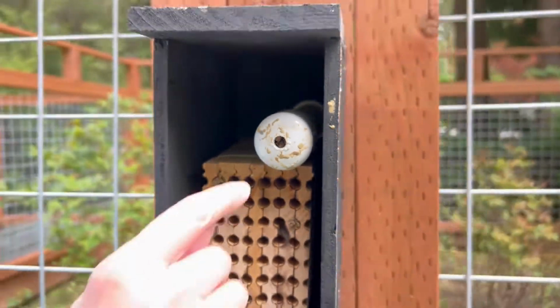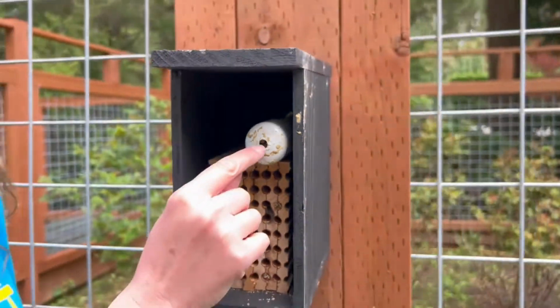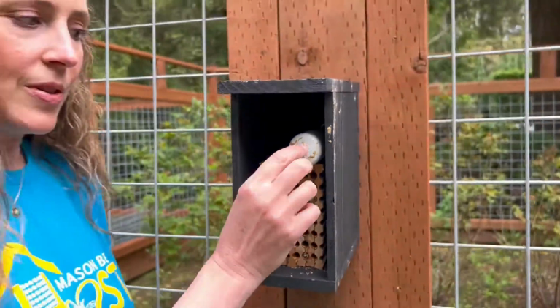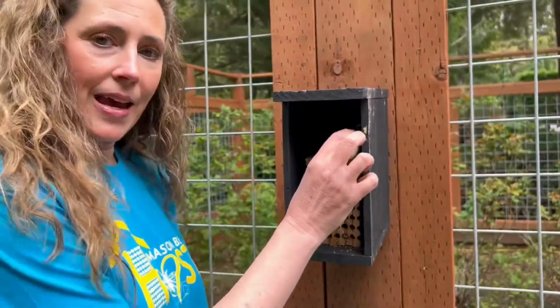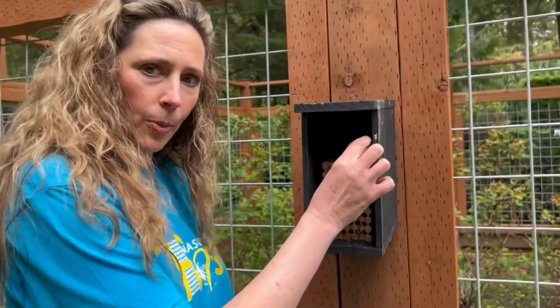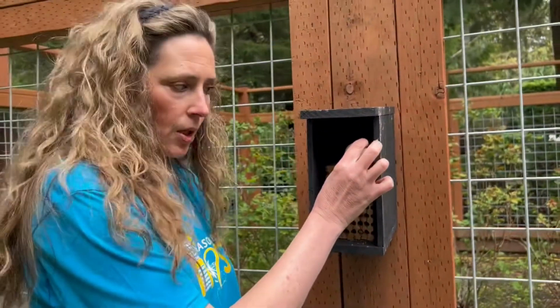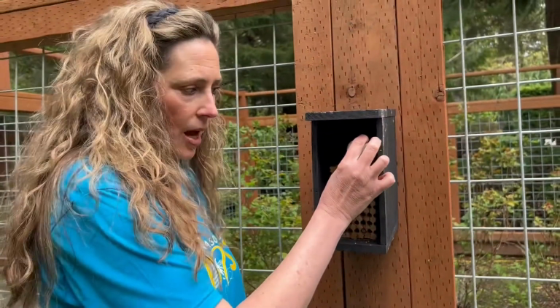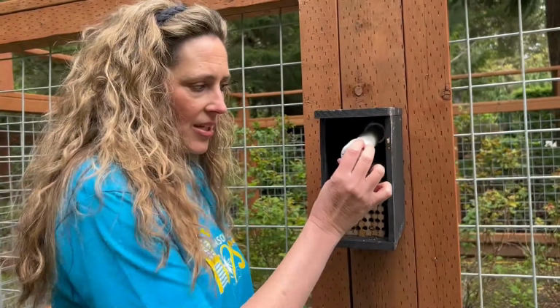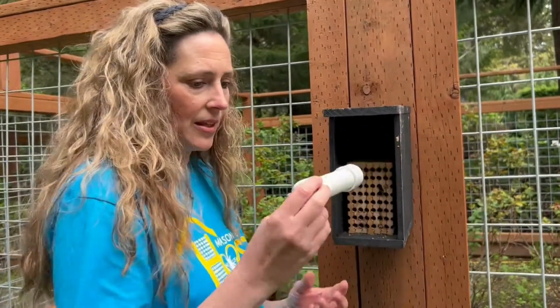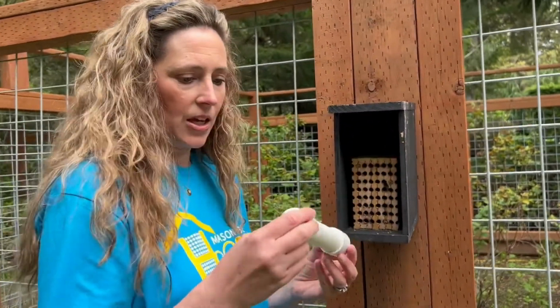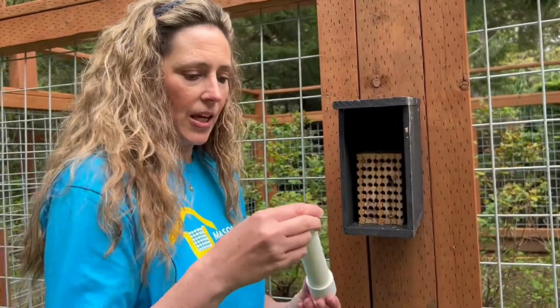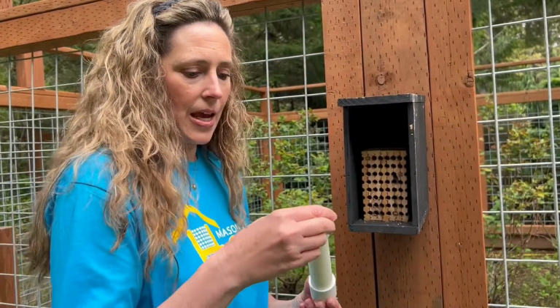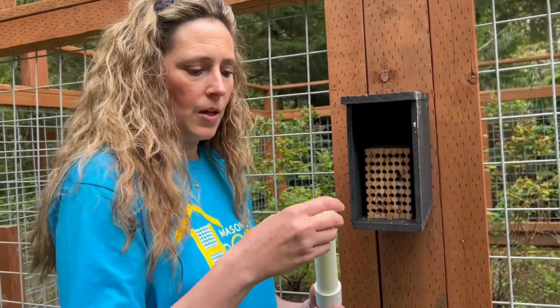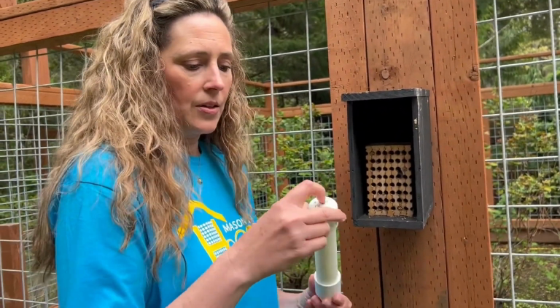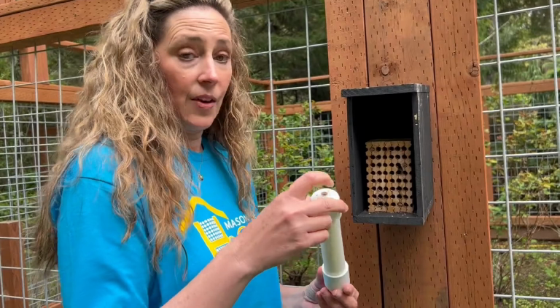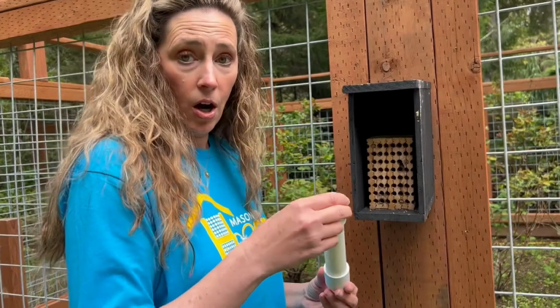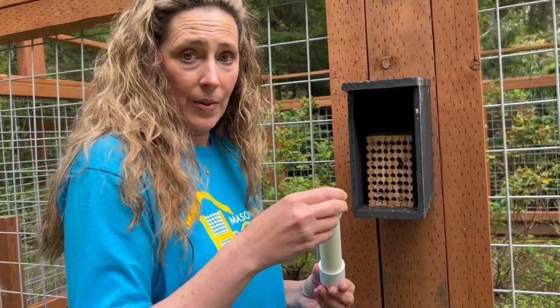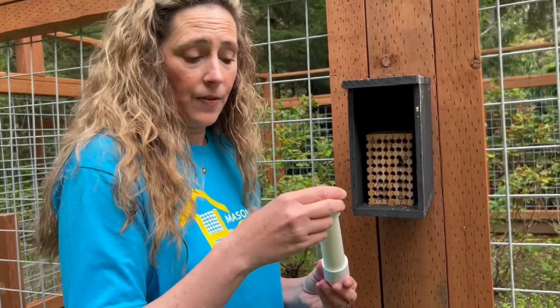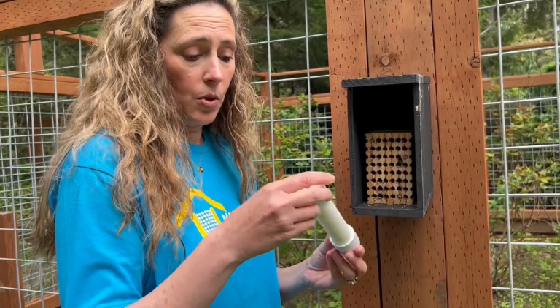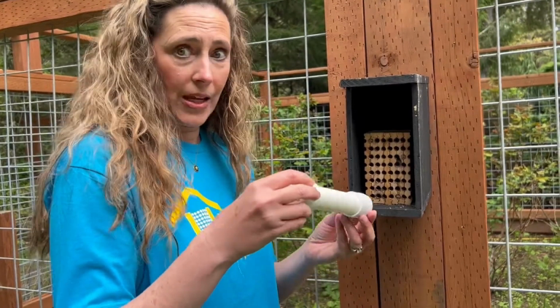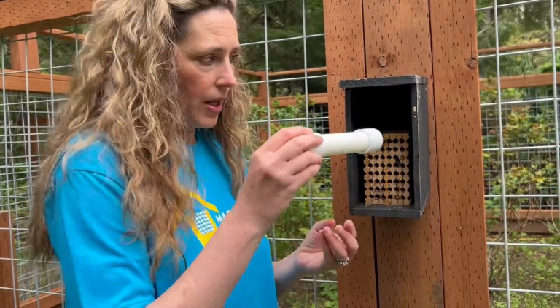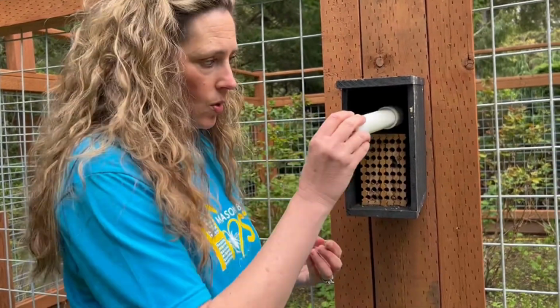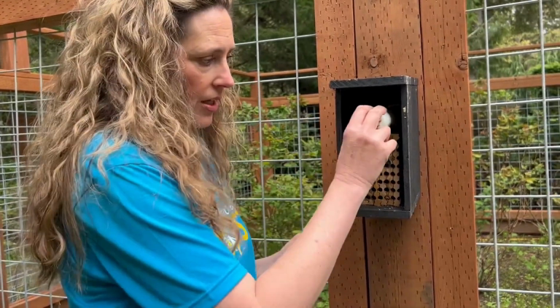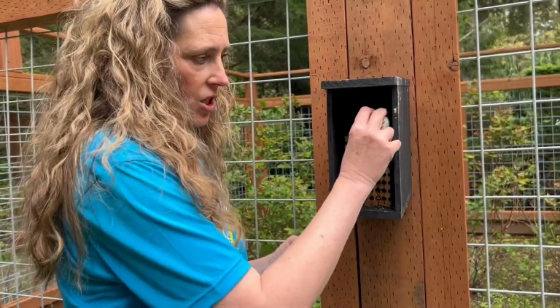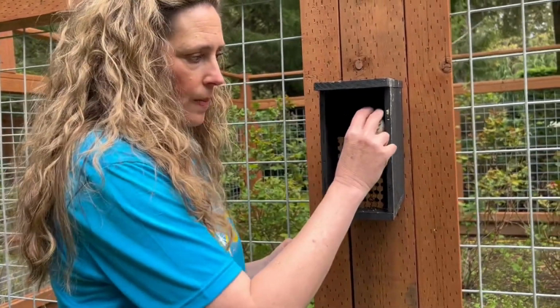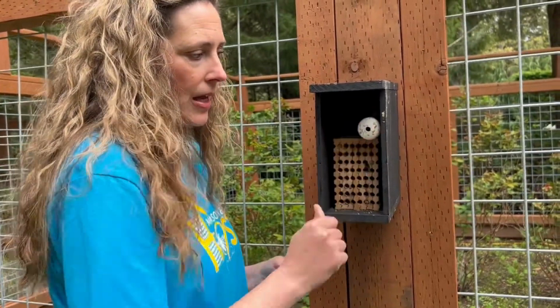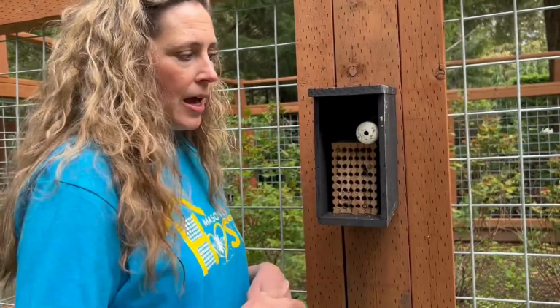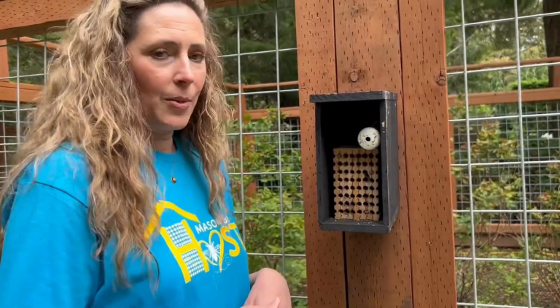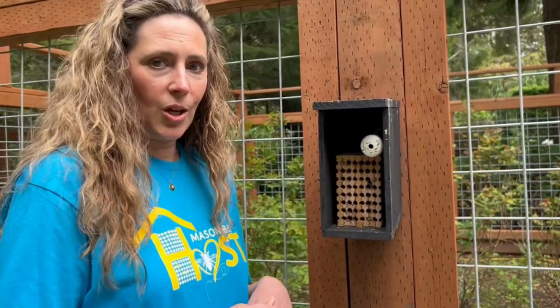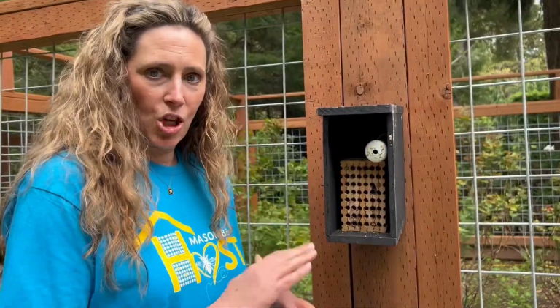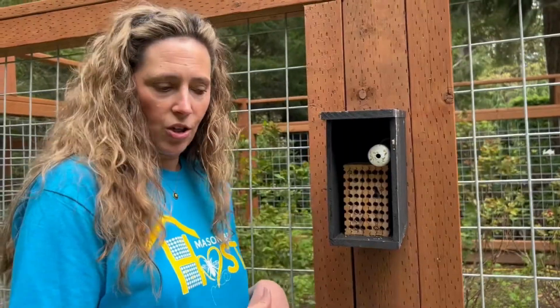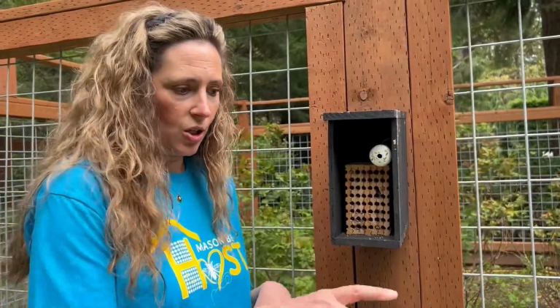If you come out and you see that, help your little bees out by just taking this and kind of shaking it down so that if there are any bees left to emerge, they can crawl out of that hole. Then you can just put it back. But I'm going to show you how to check on your cocoons.